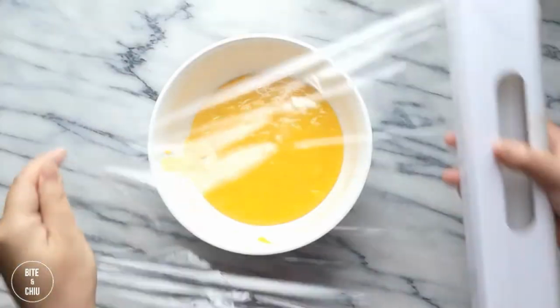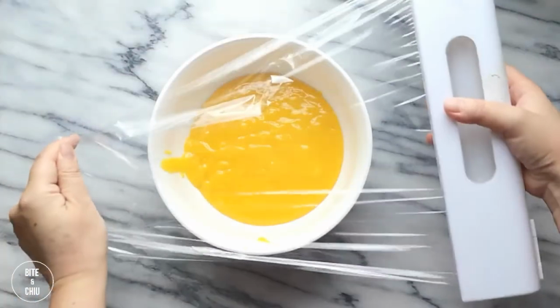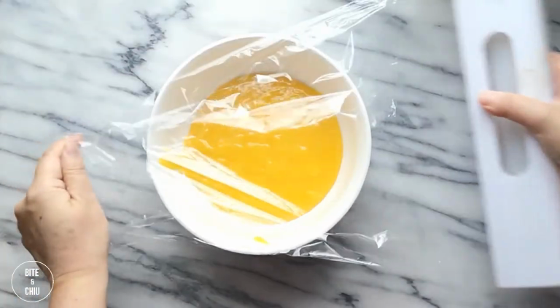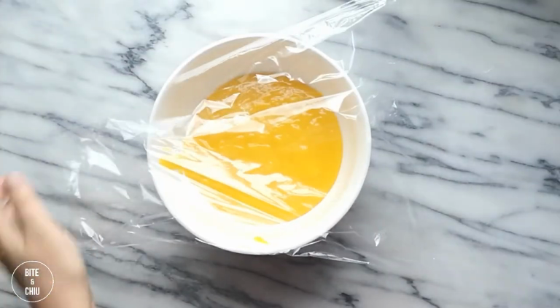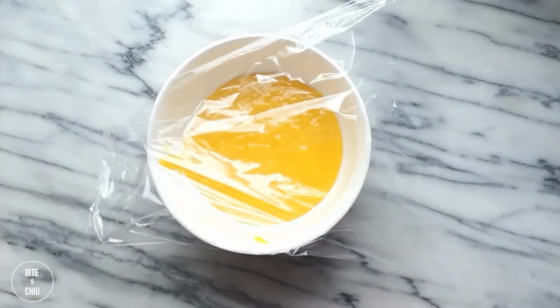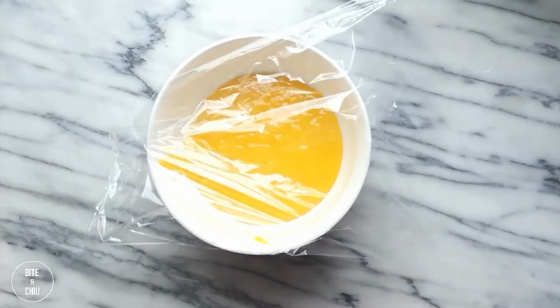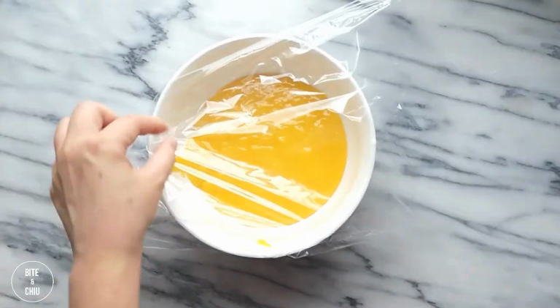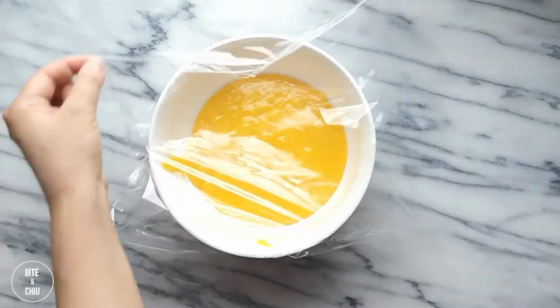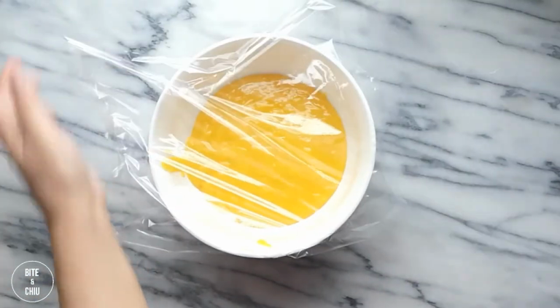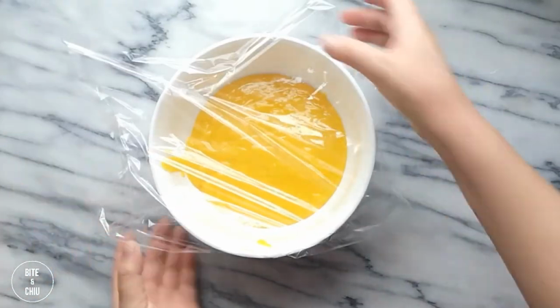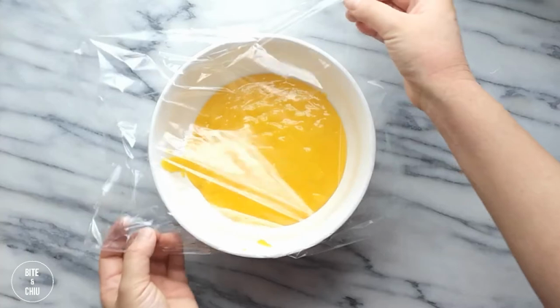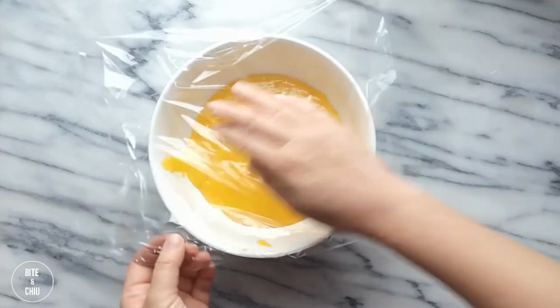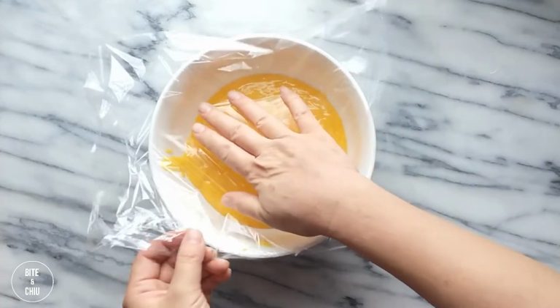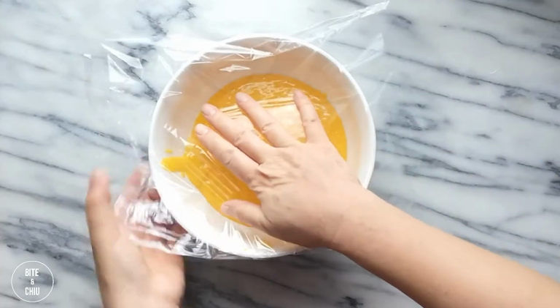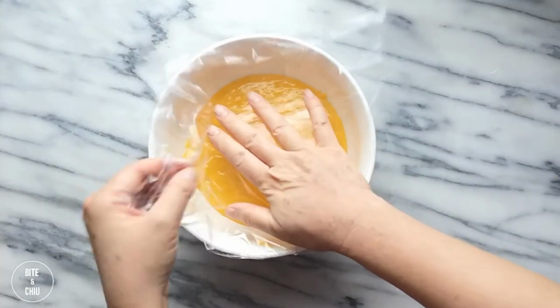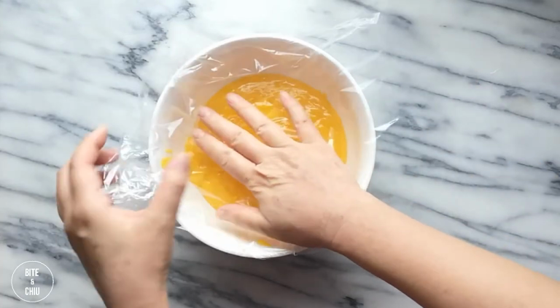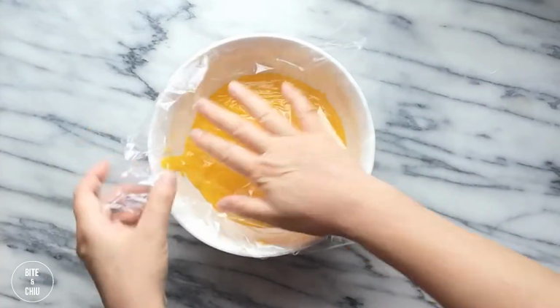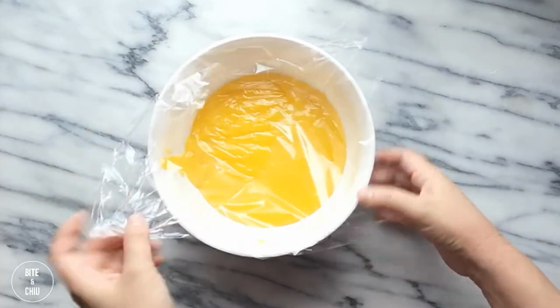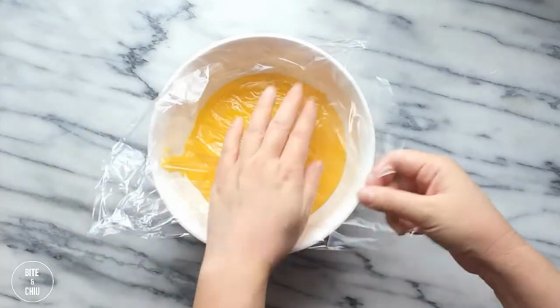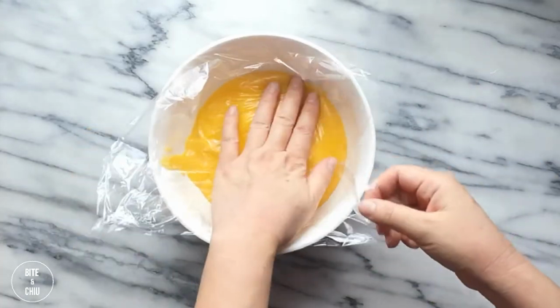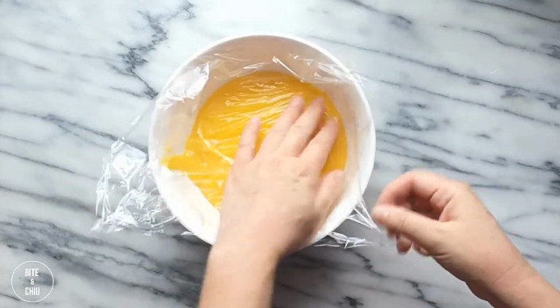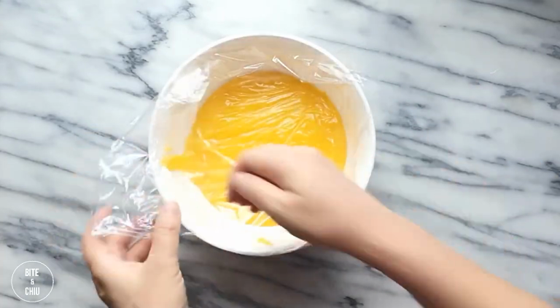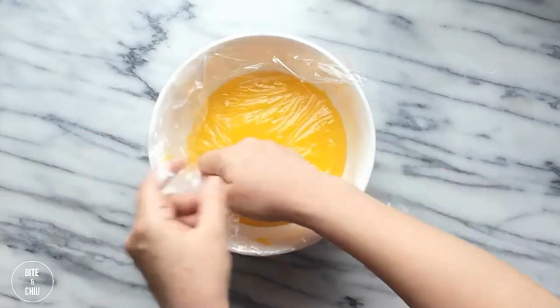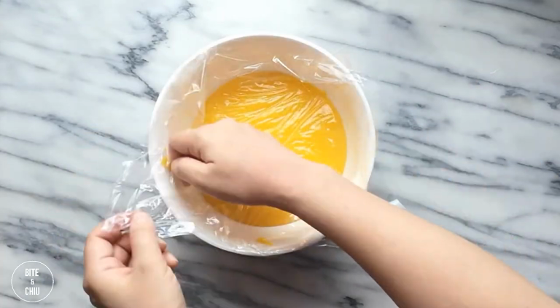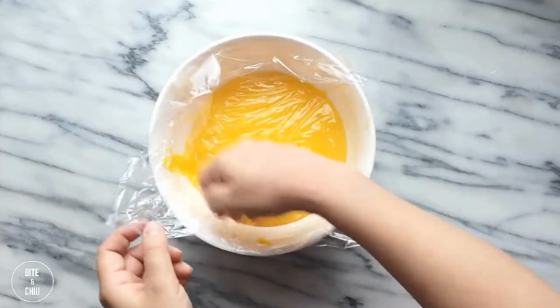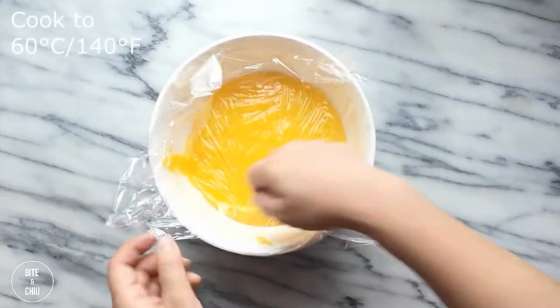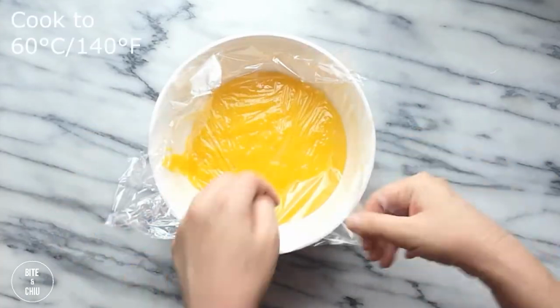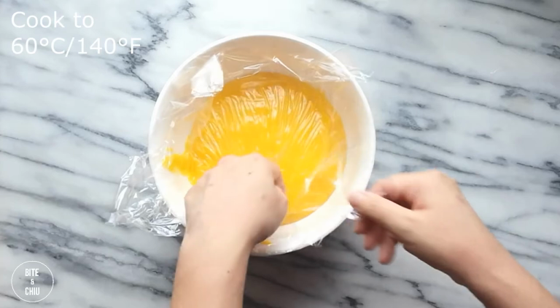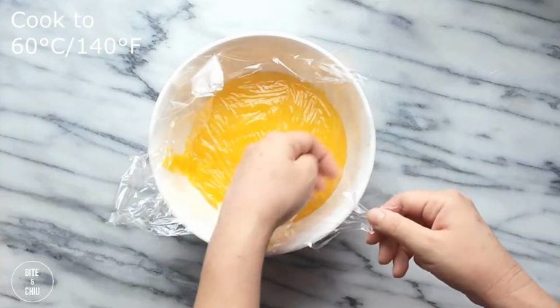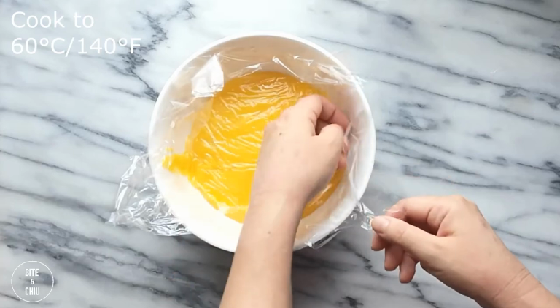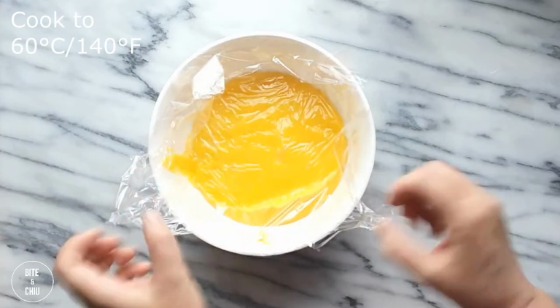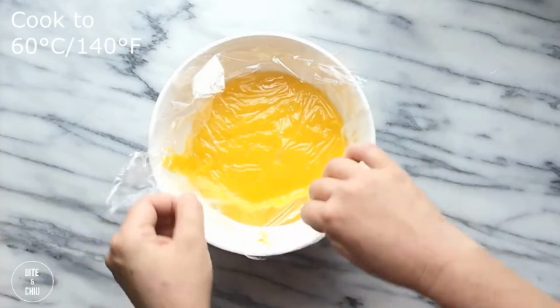Place a sheet of plastic wrap directly onto the lemon custard to prevent a skin from forming while cooling. Cool the mixture to 60 degrees Celsius.